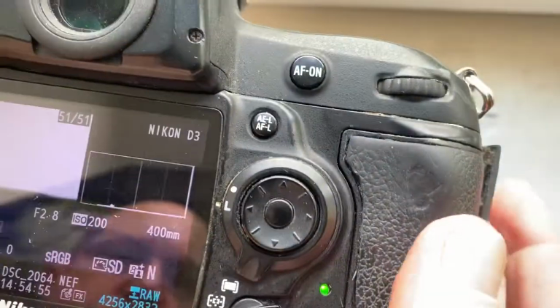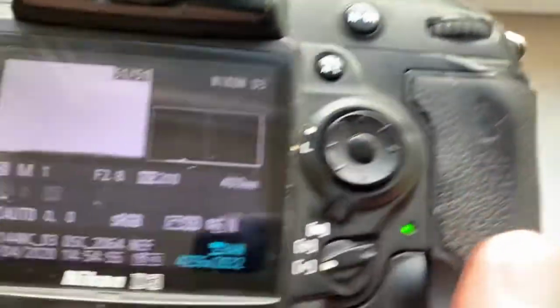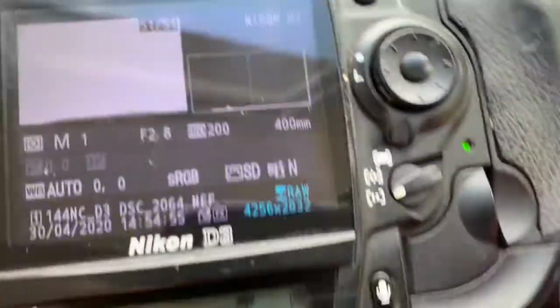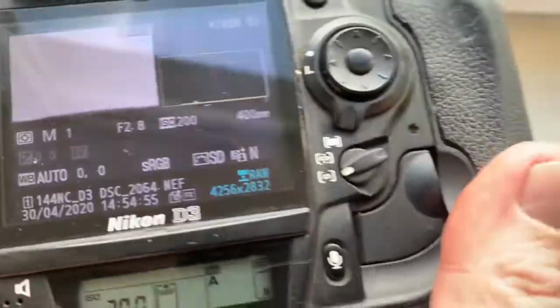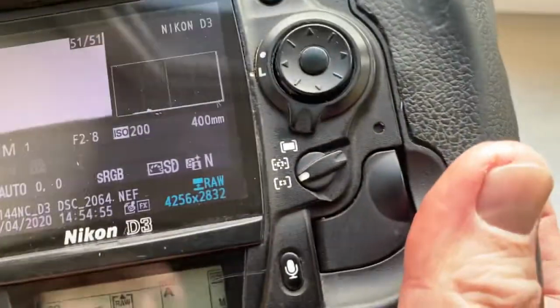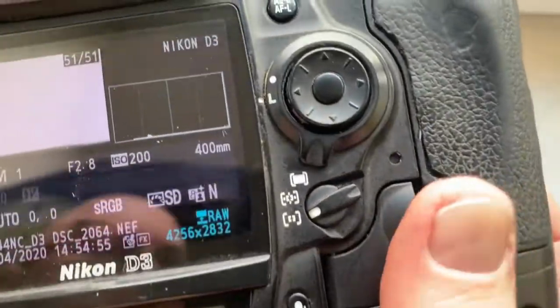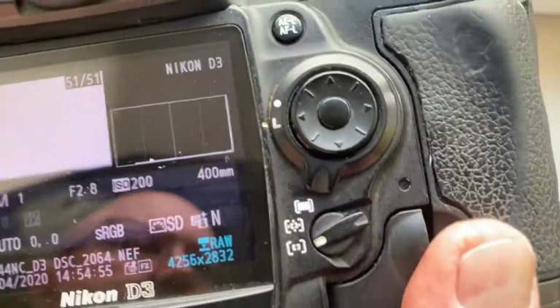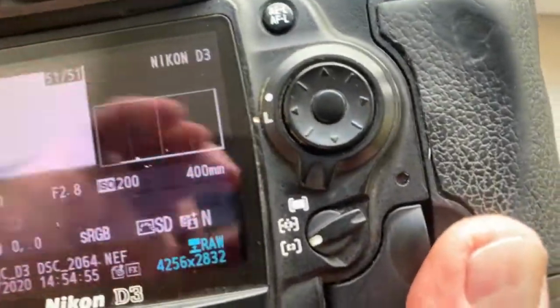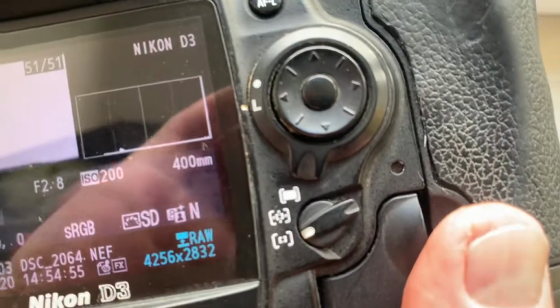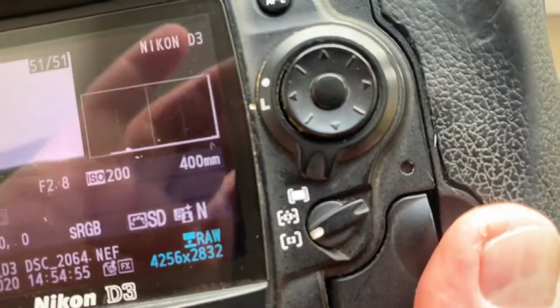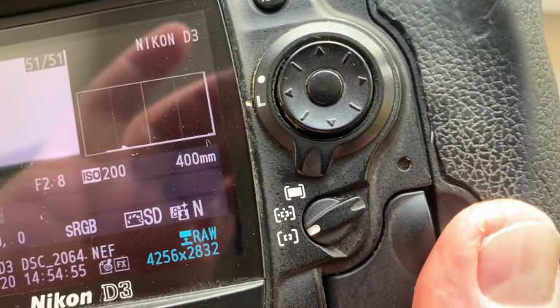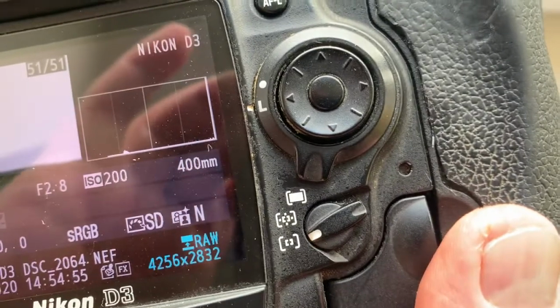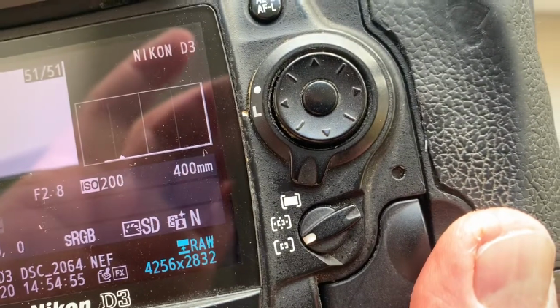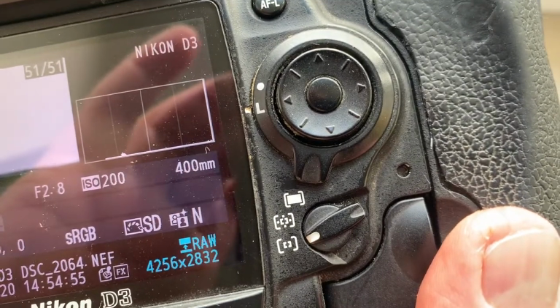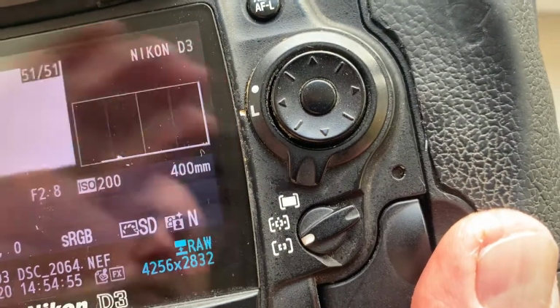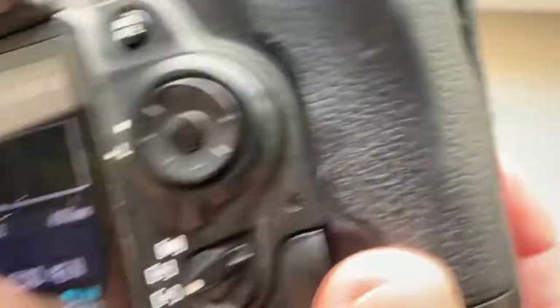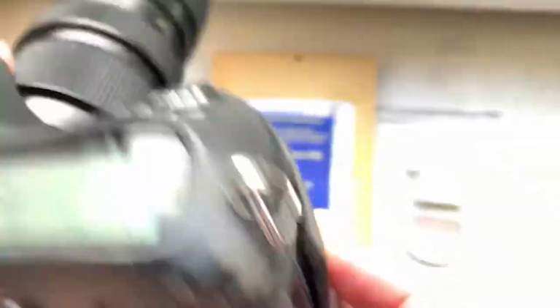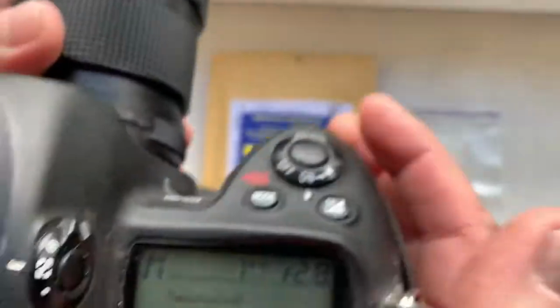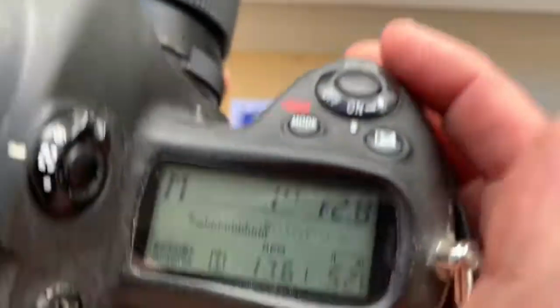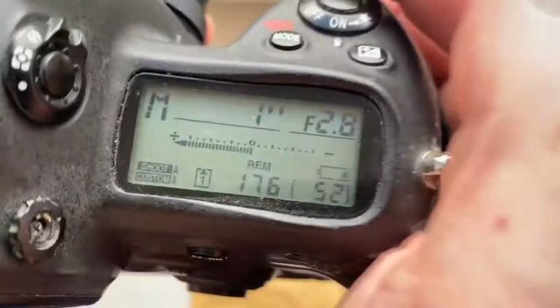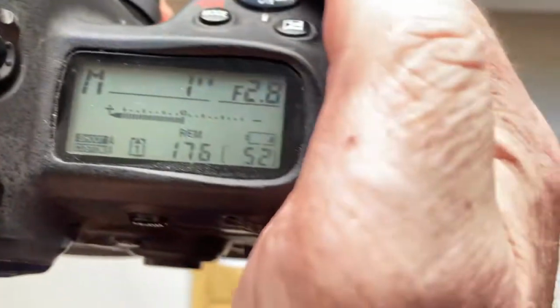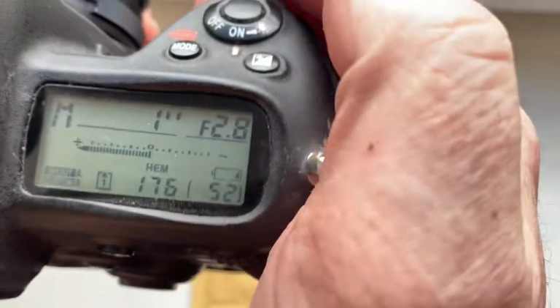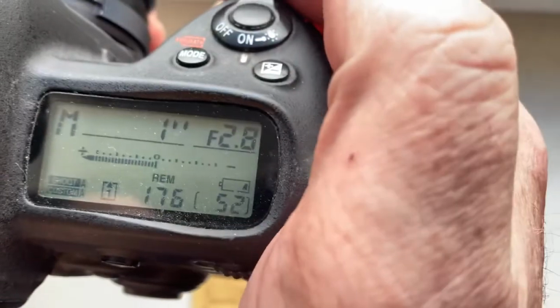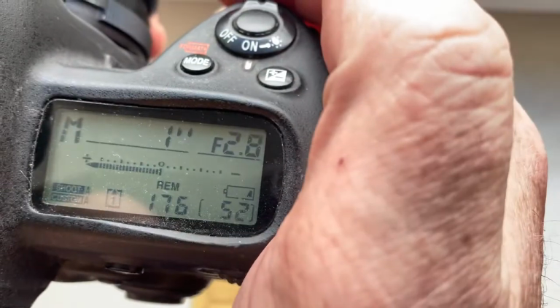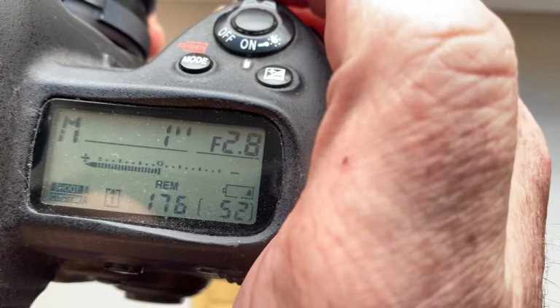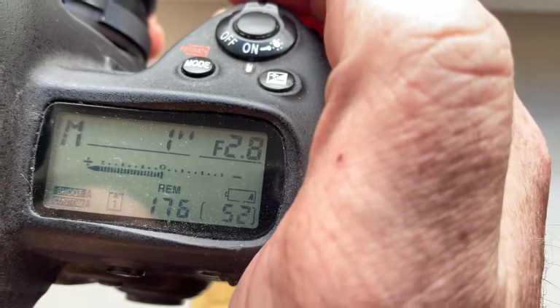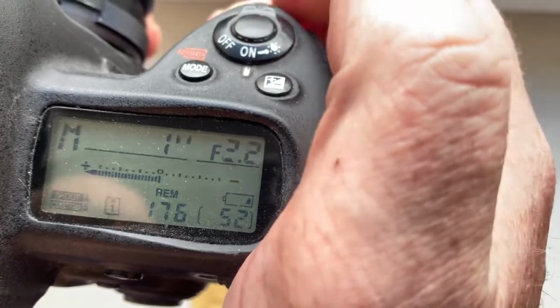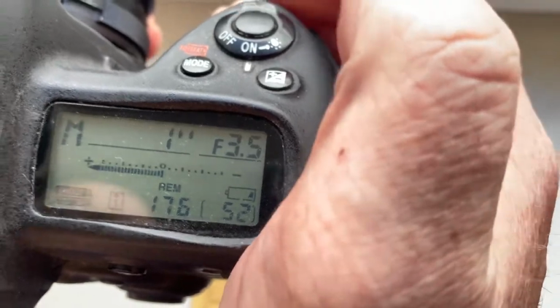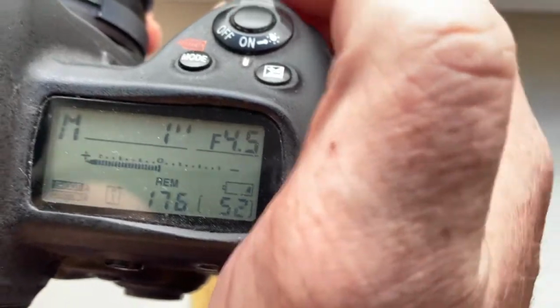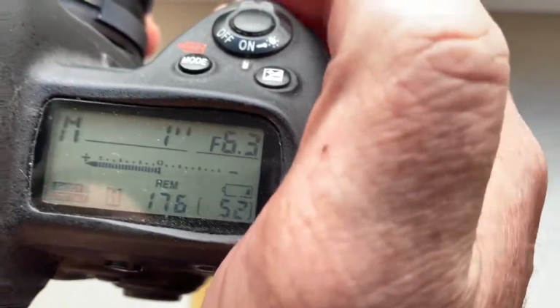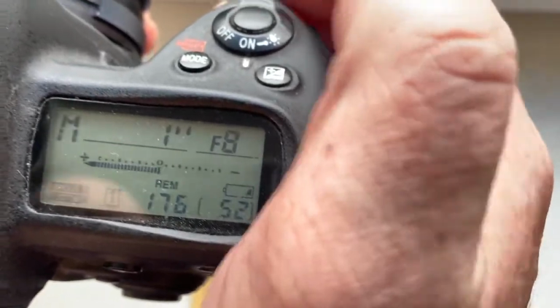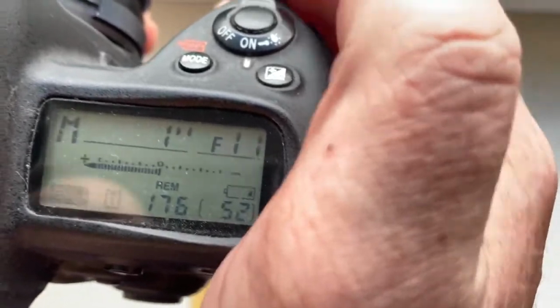I pre-programmed the focal length to 400mm. Aperture range from 2.8 to 22.